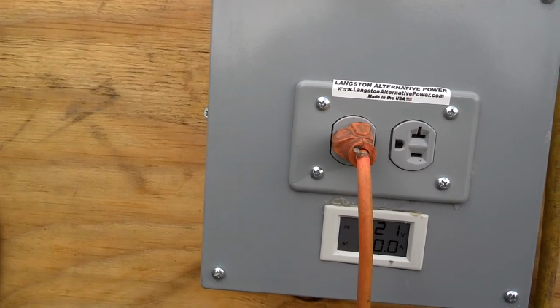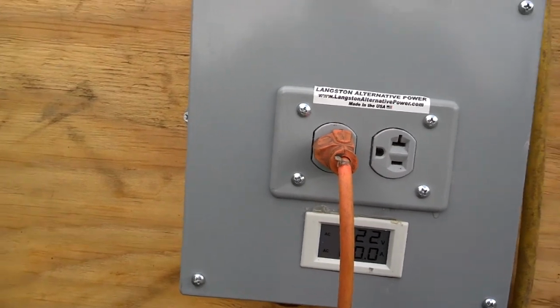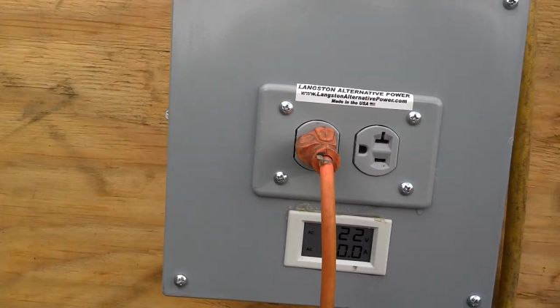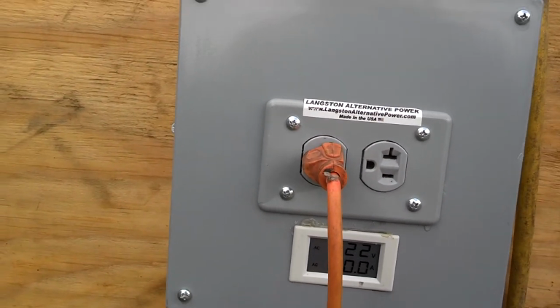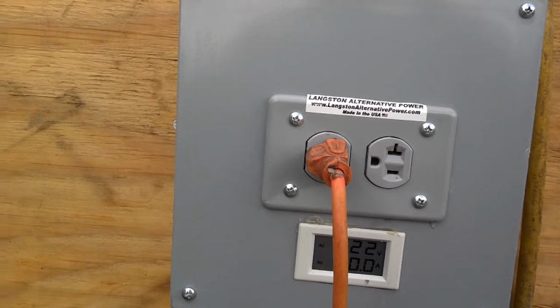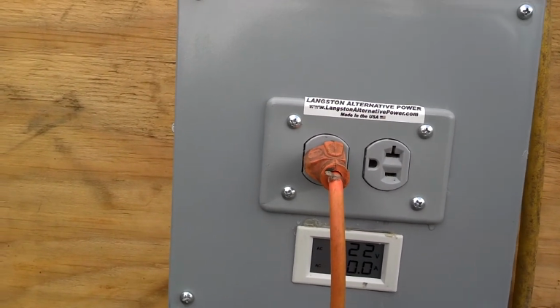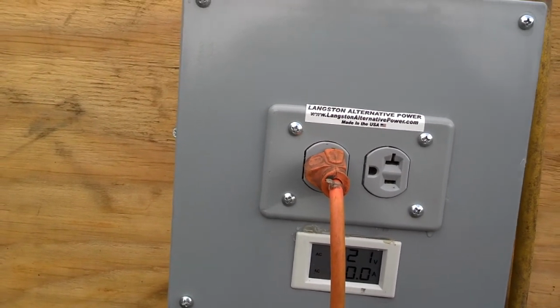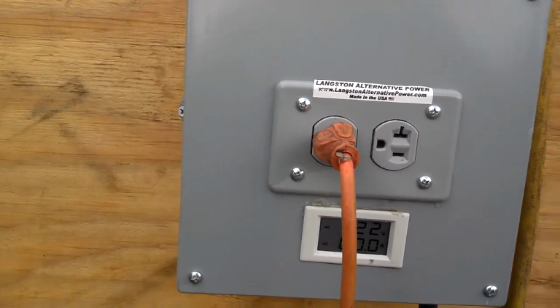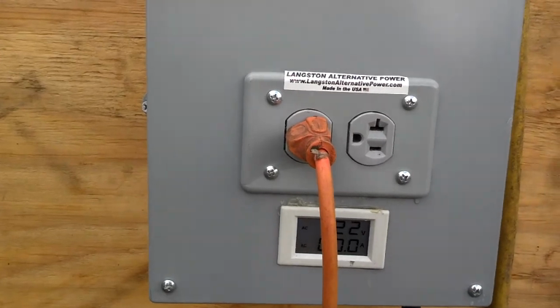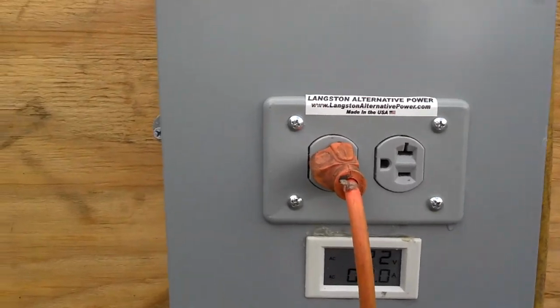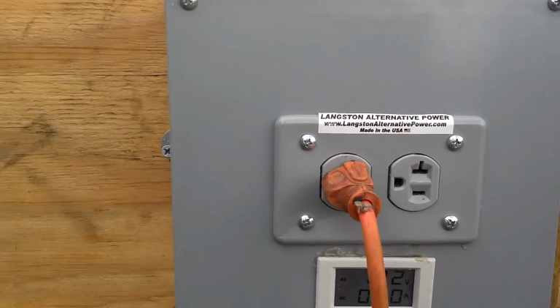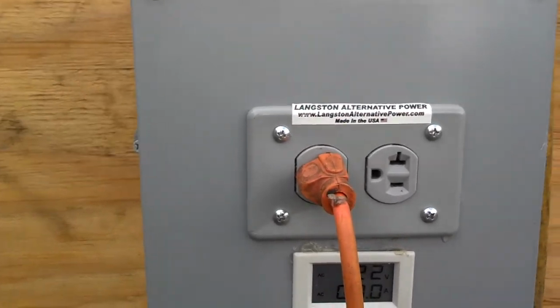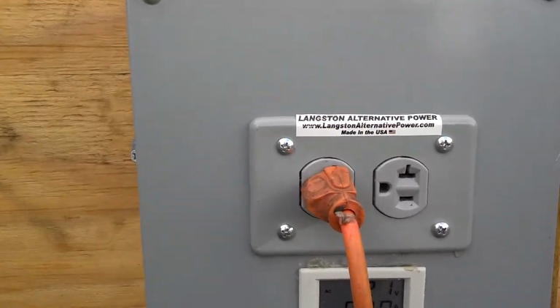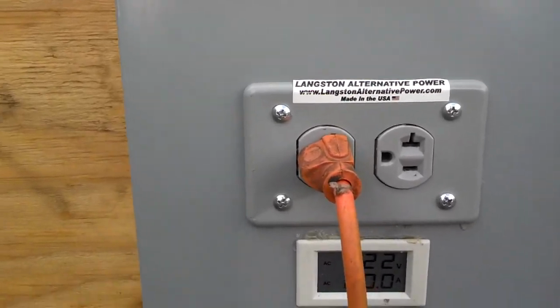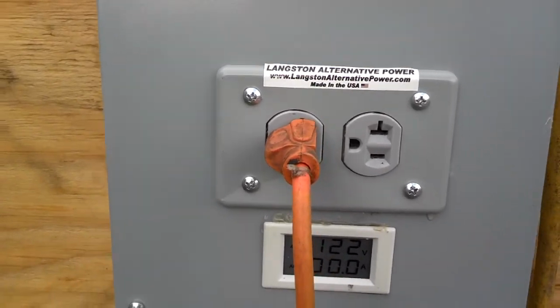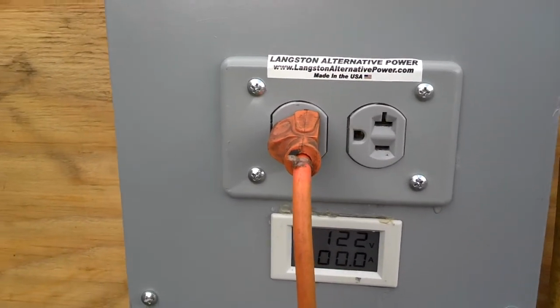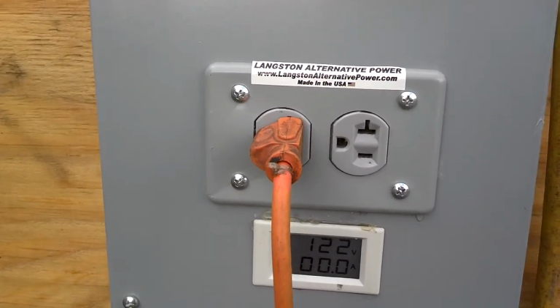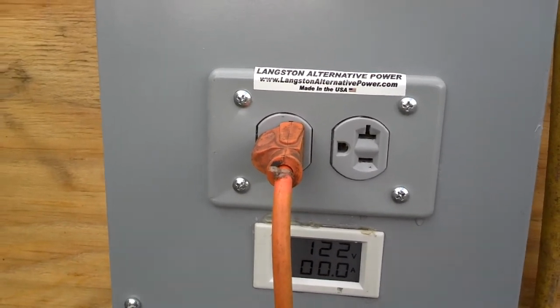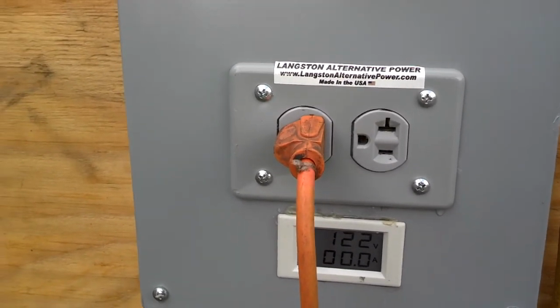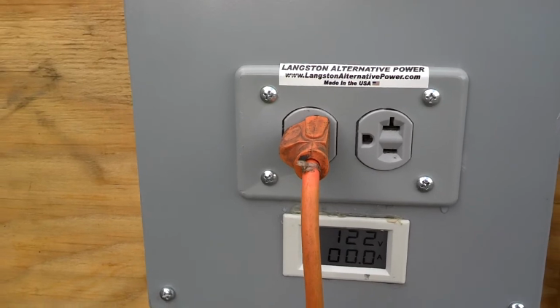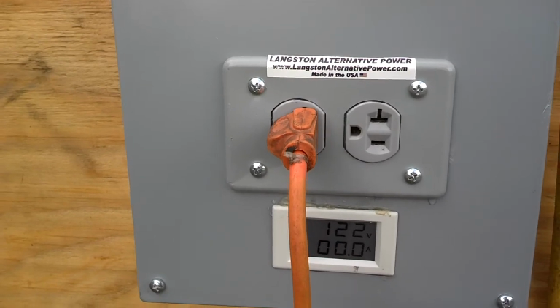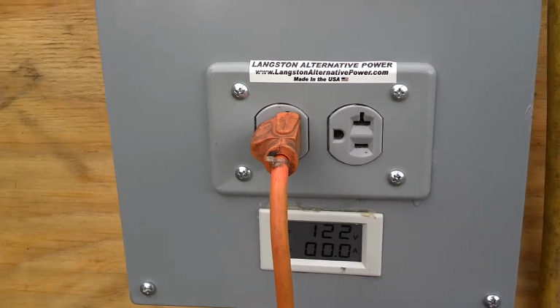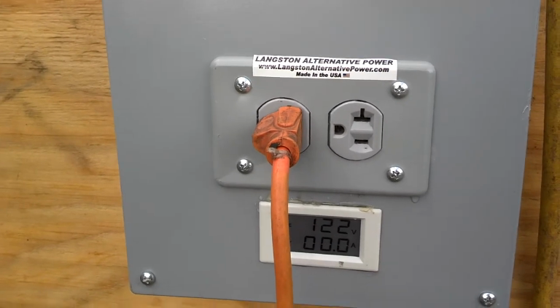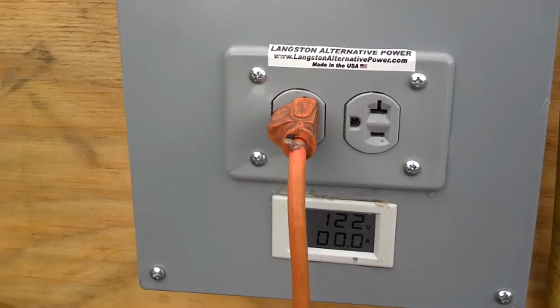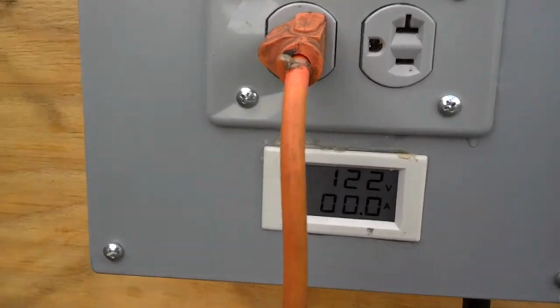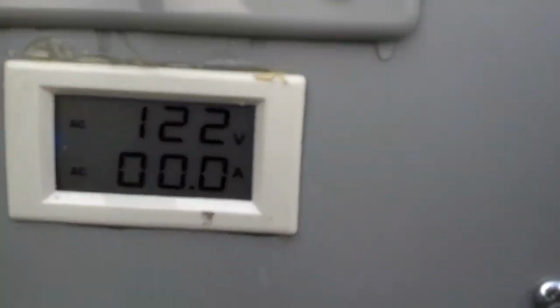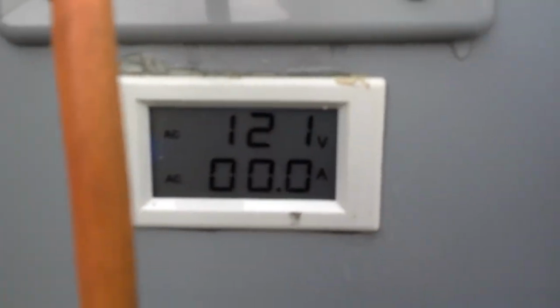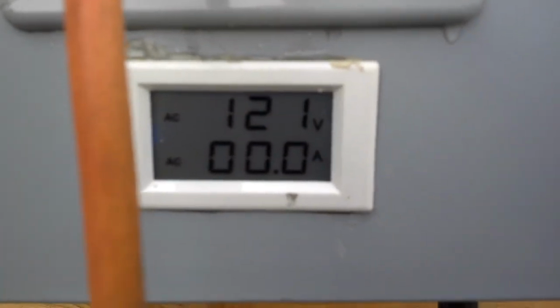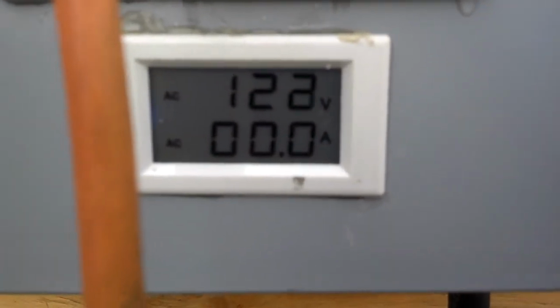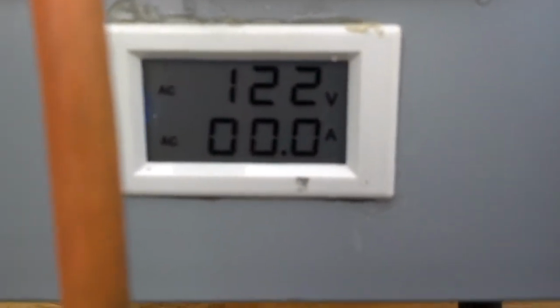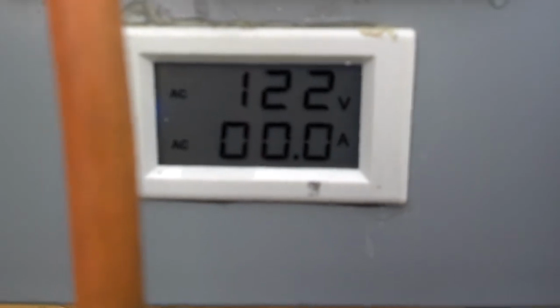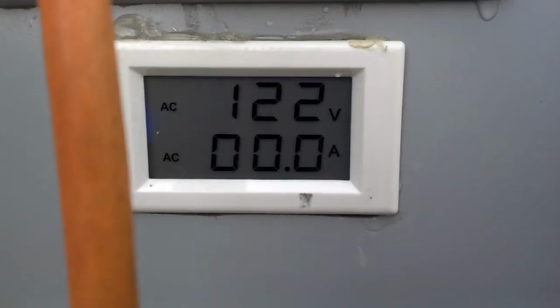Hey, this is Spencer at Langston's Alternative Power, doing a test on a low head hydro running at approximately five to five and a half feet of head, and we're producing 120 volts.